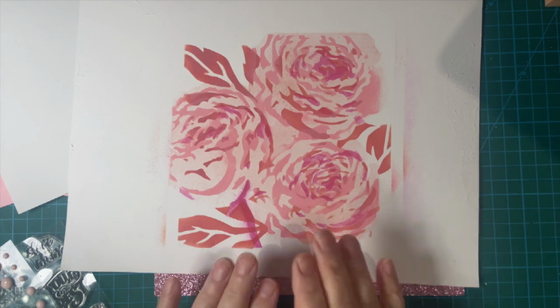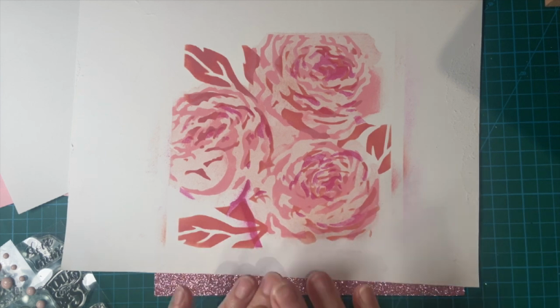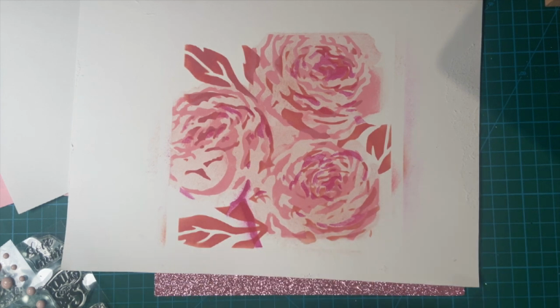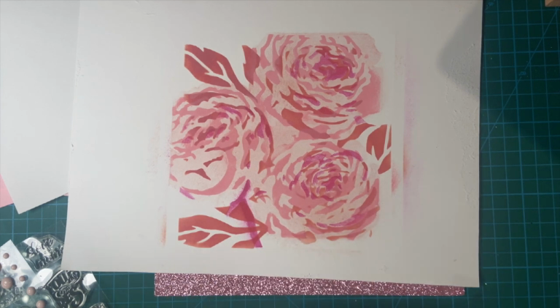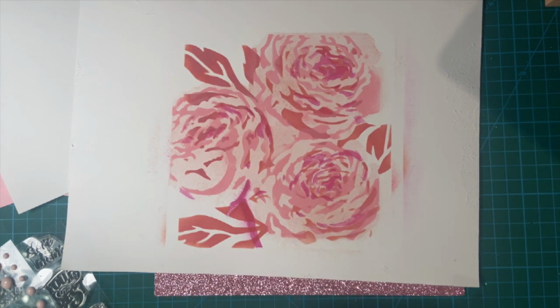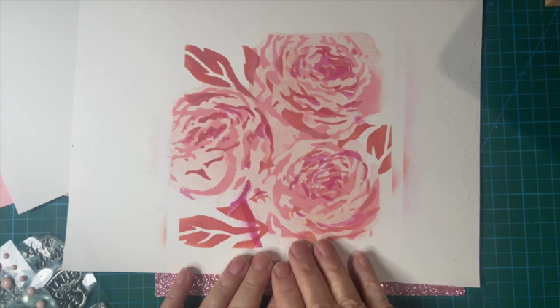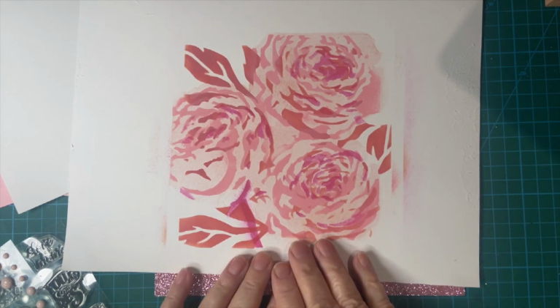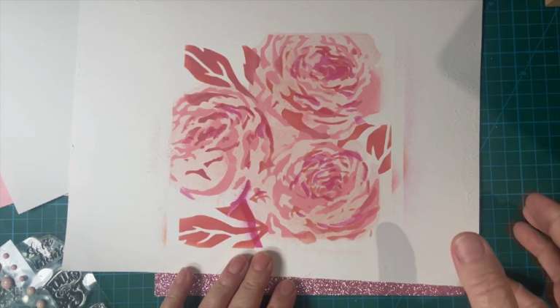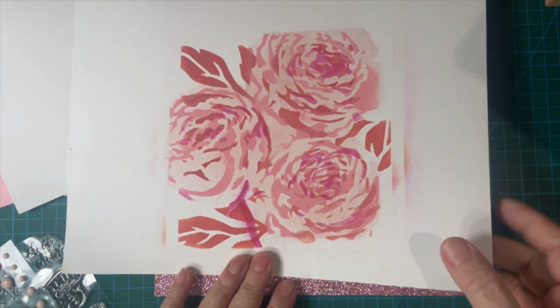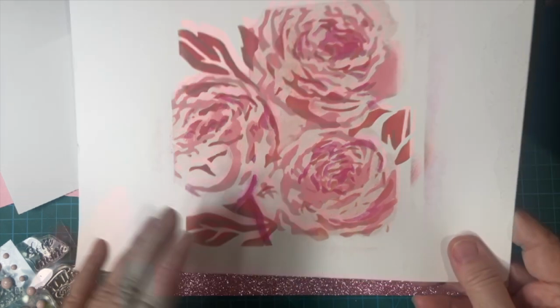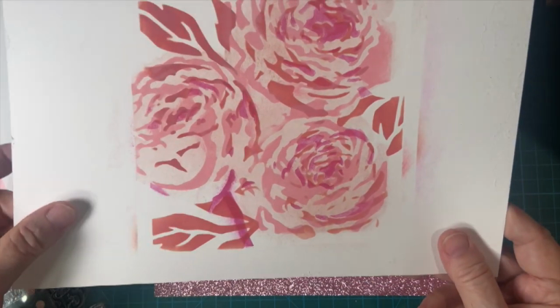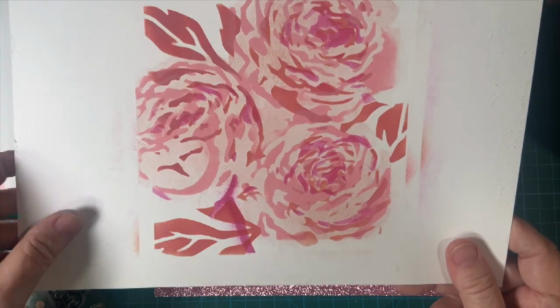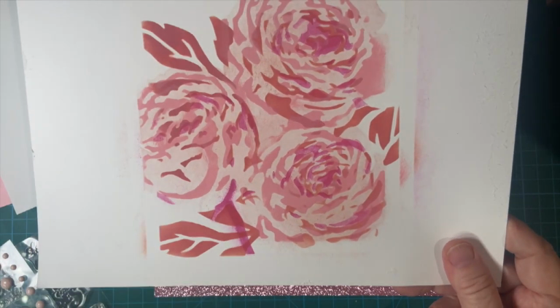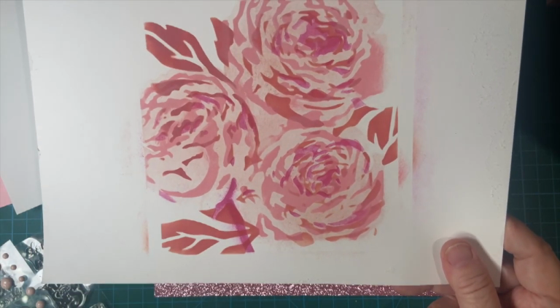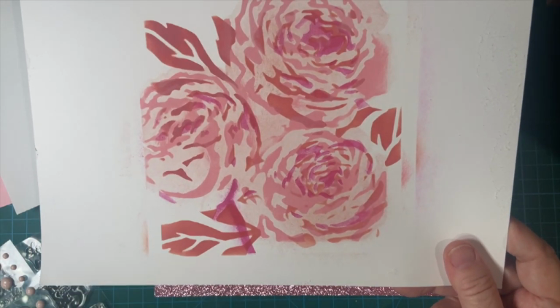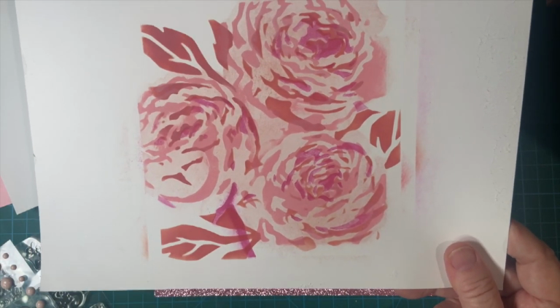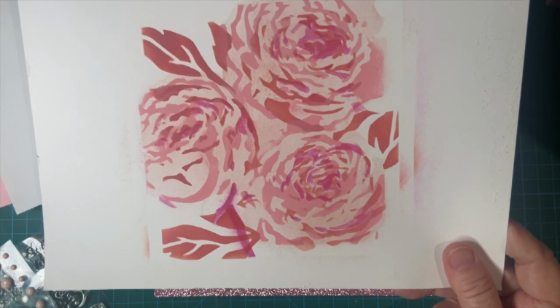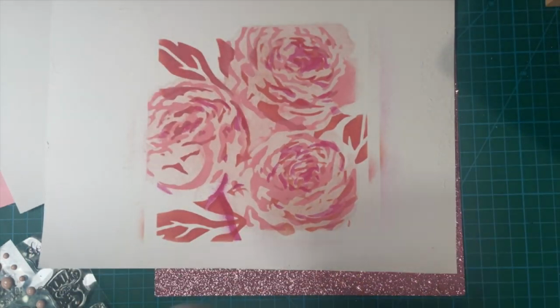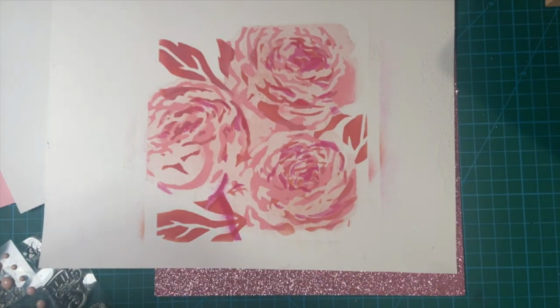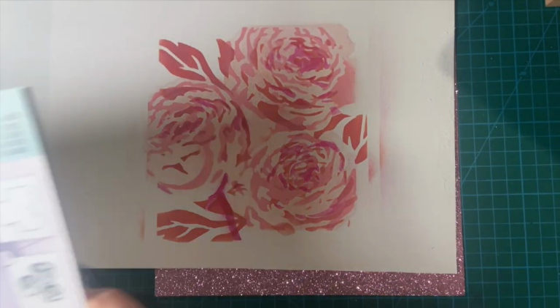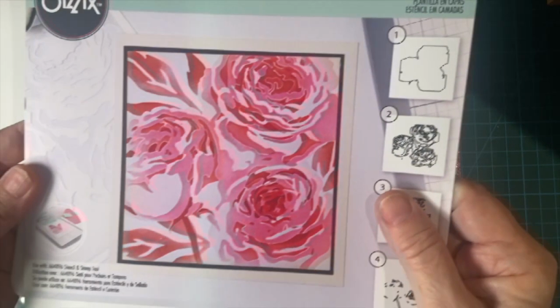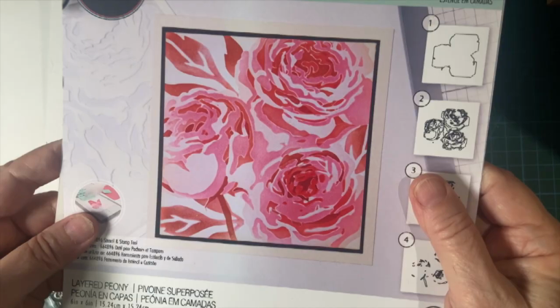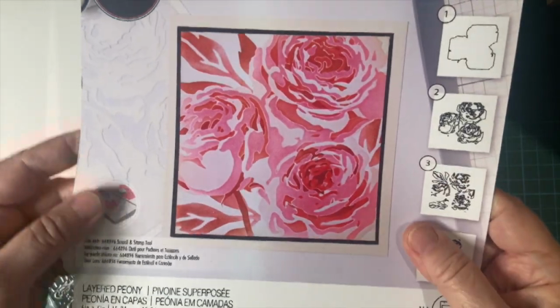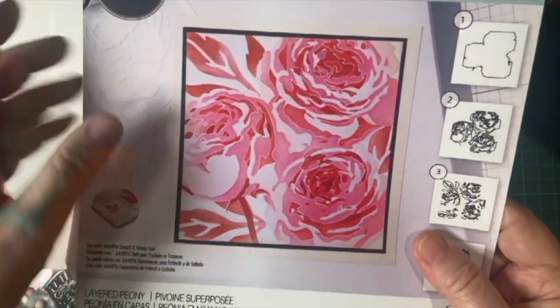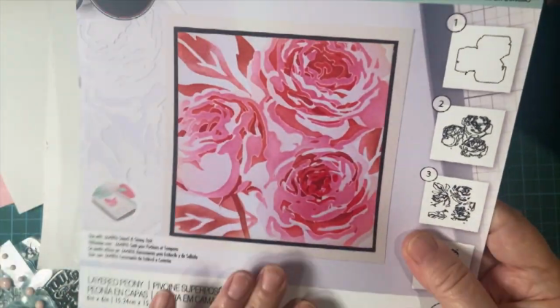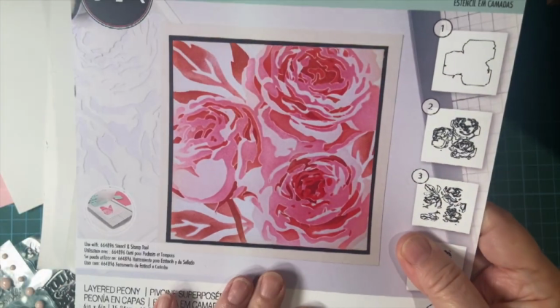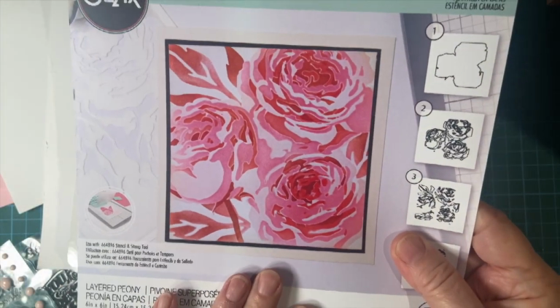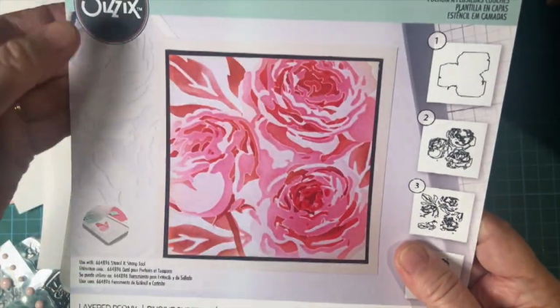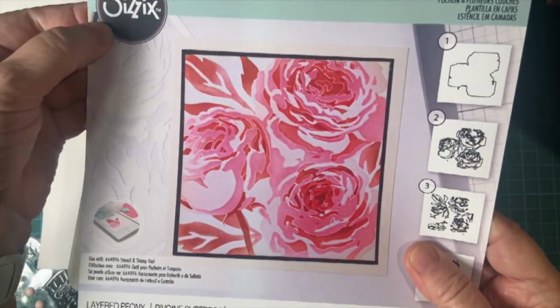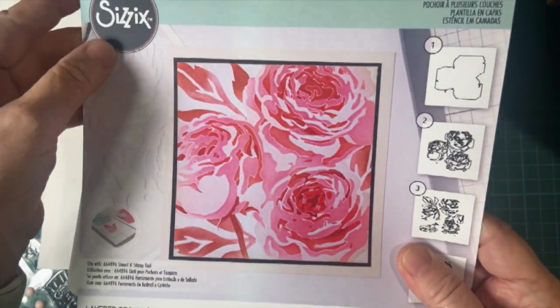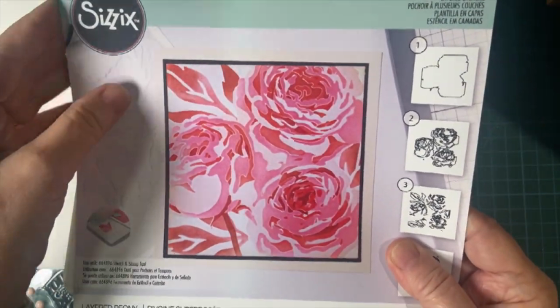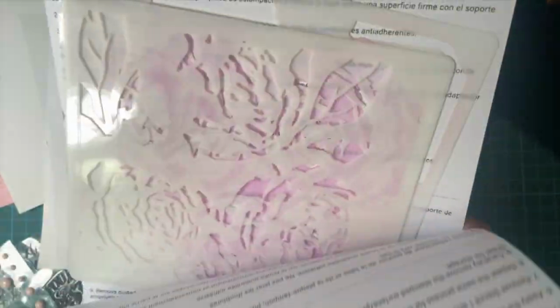Today I'm going to show you how I make a Mother's Day card with this beautiful piece that I made the other day with my stencil set from scrapbook.com. This is a Sizzix brand stencil piece.